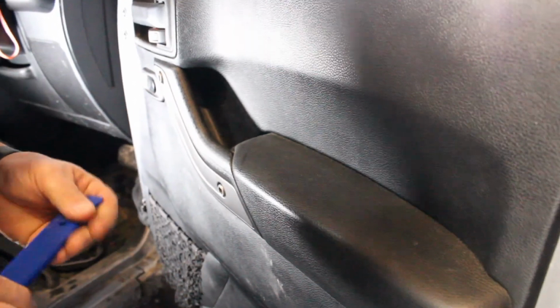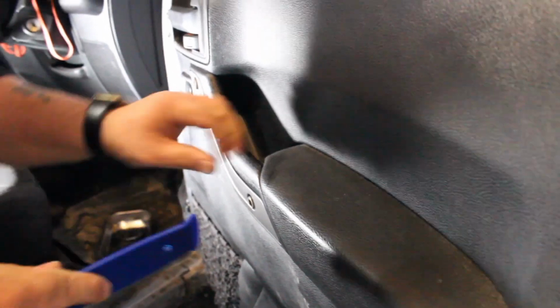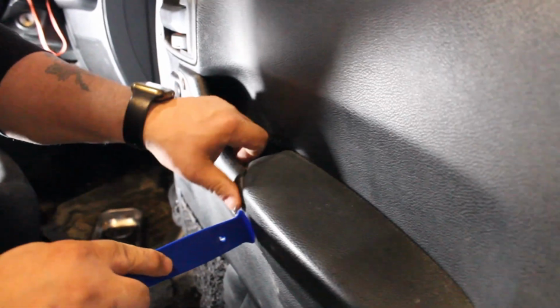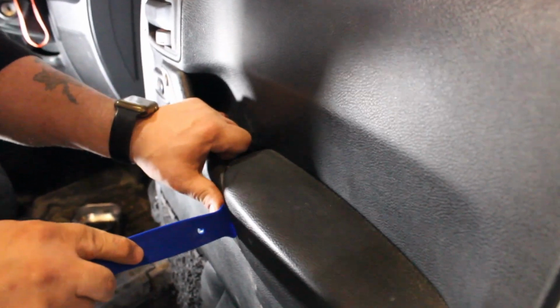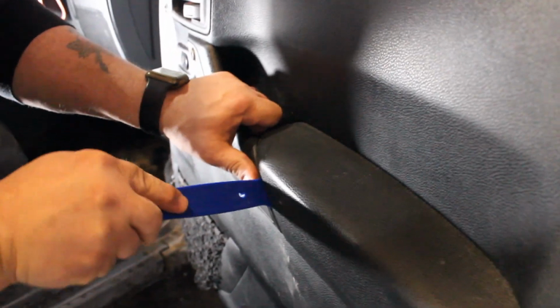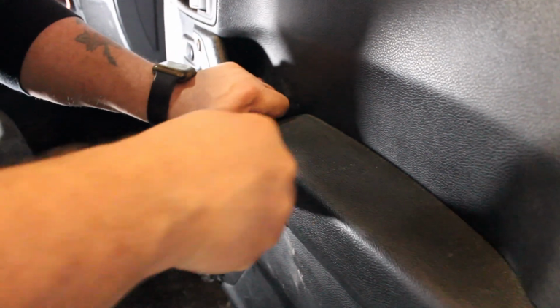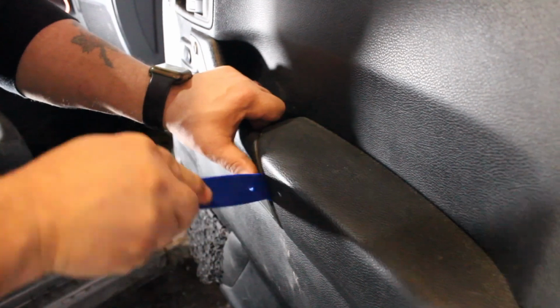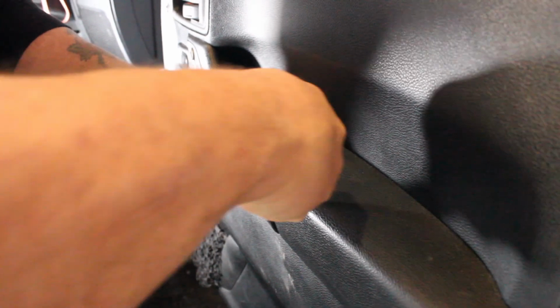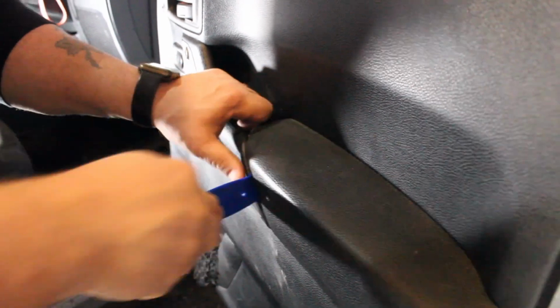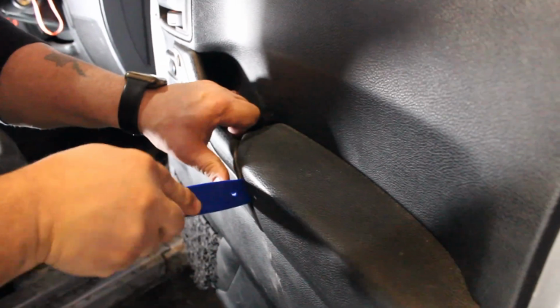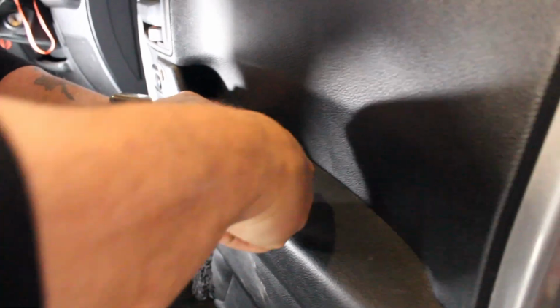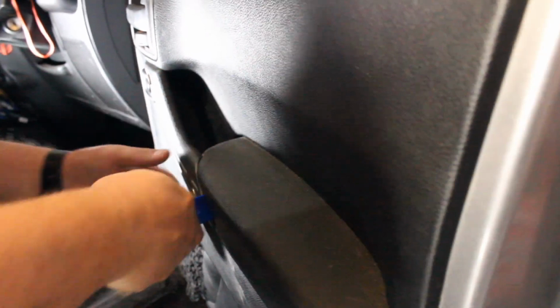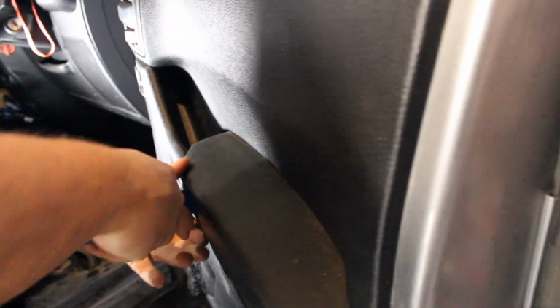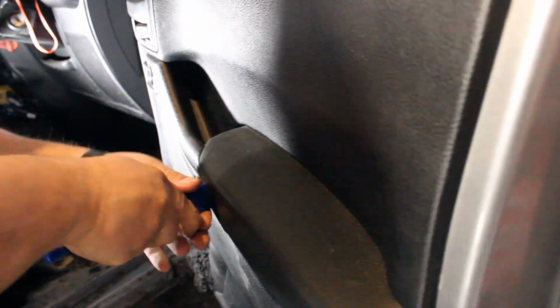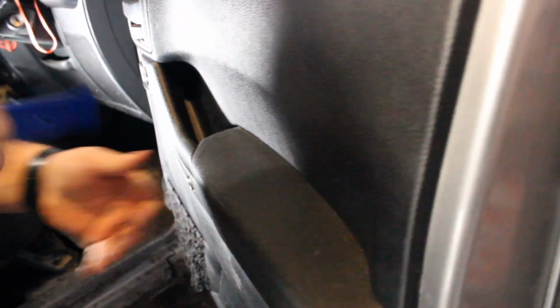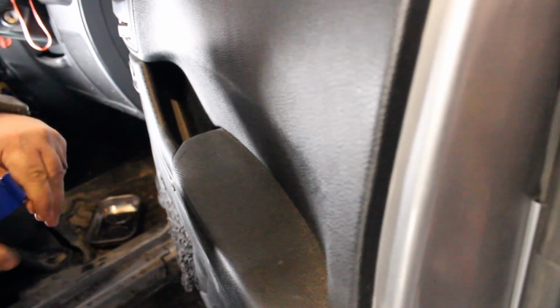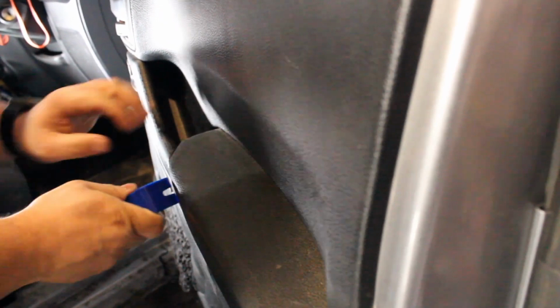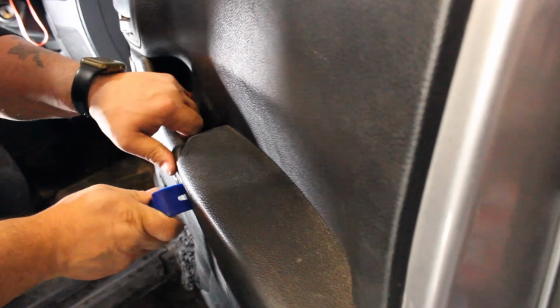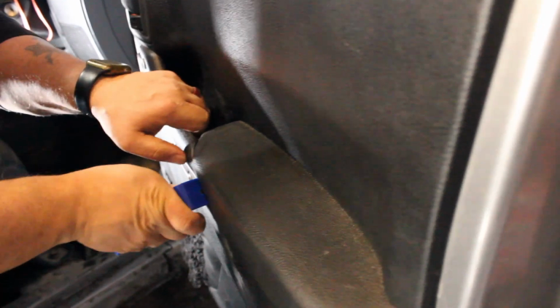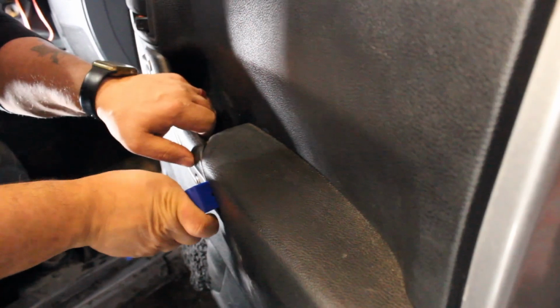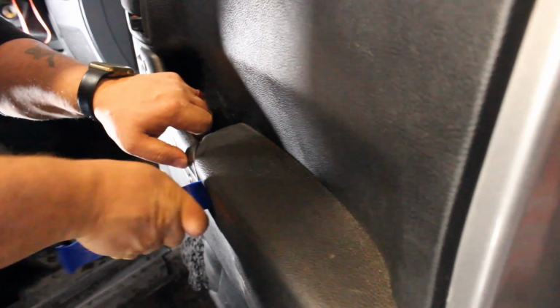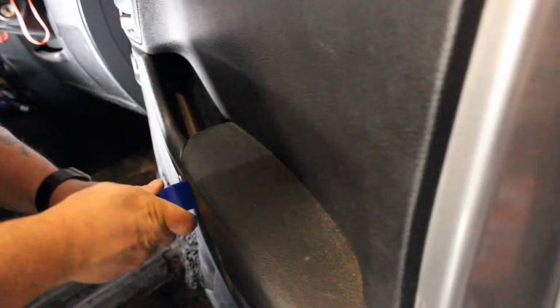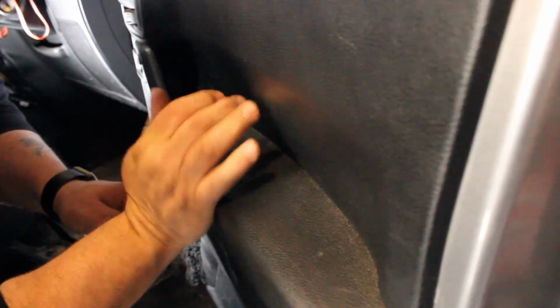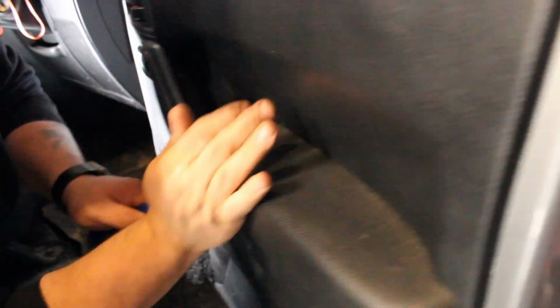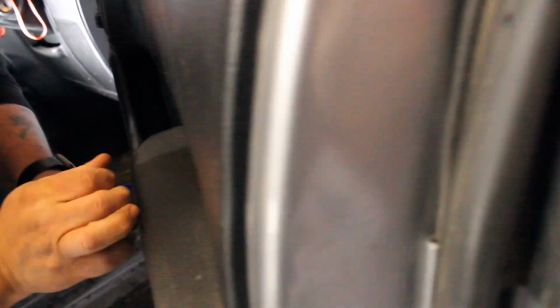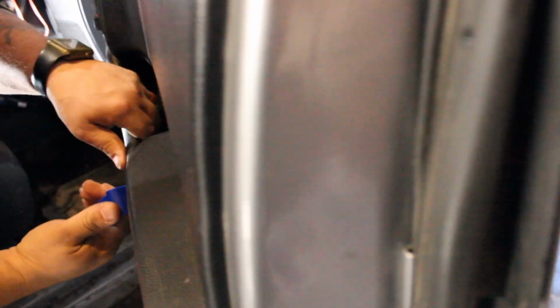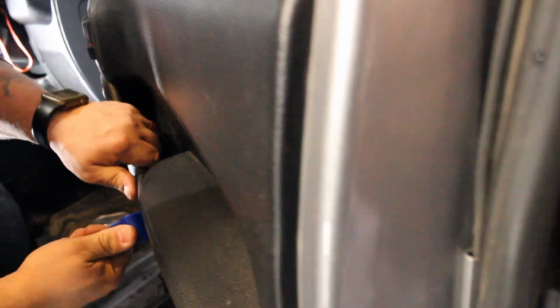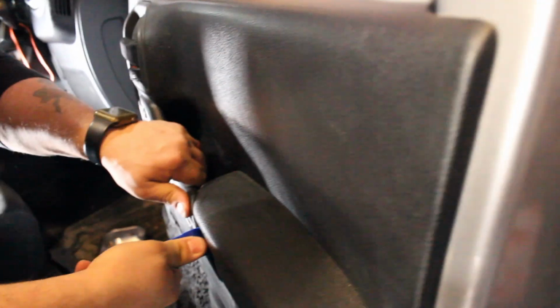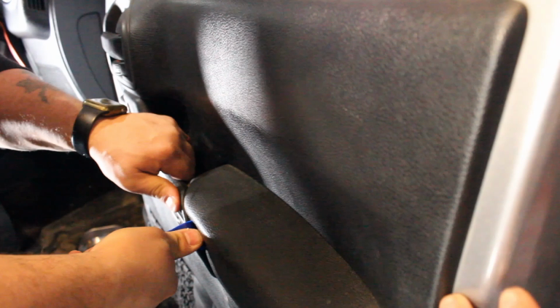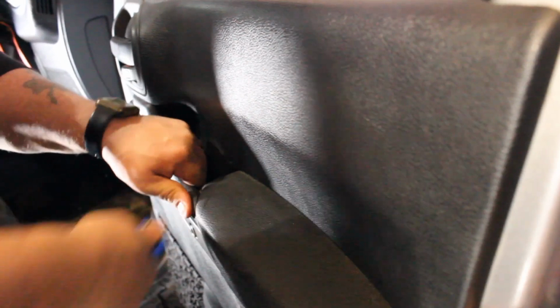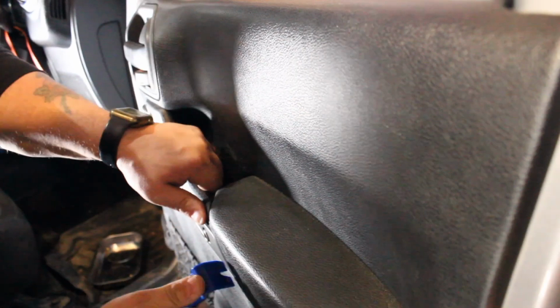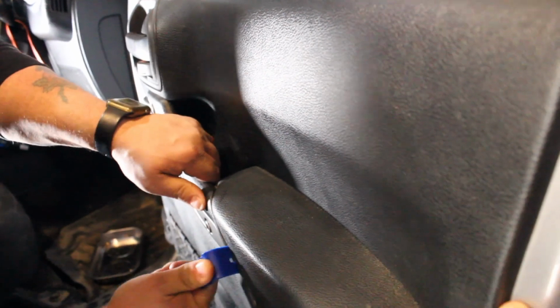Just take this in here — it's a little trim panel. Trim panel tools will help; if not, you can use a screwdriver with a towel or something wrapped around it so you don't scratch everything up. Sometimes you have to fight with them pretty hard.